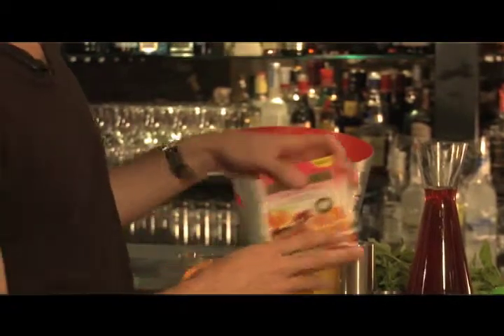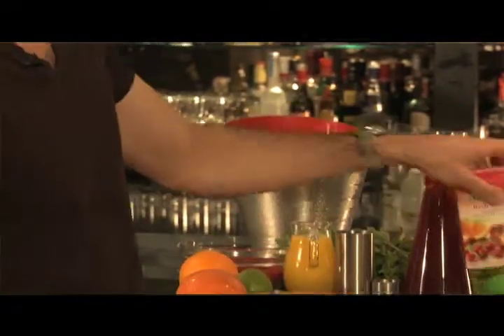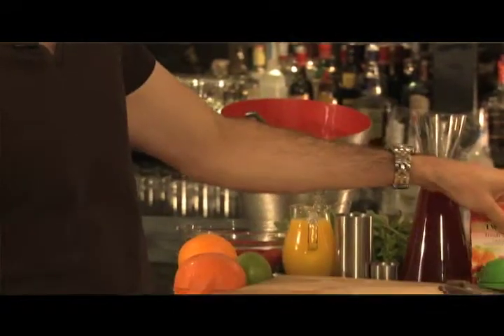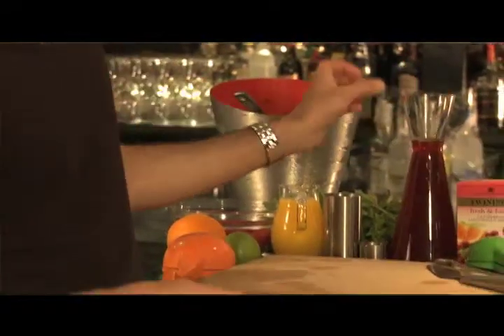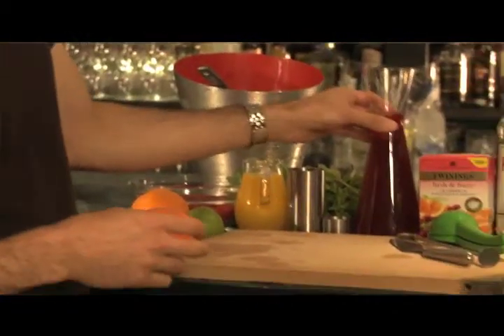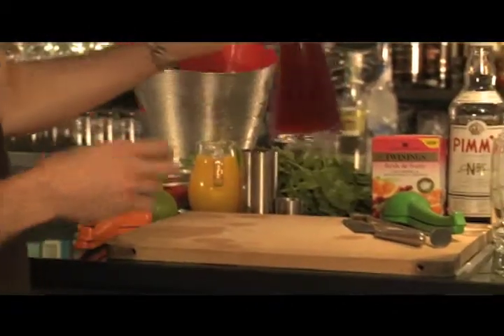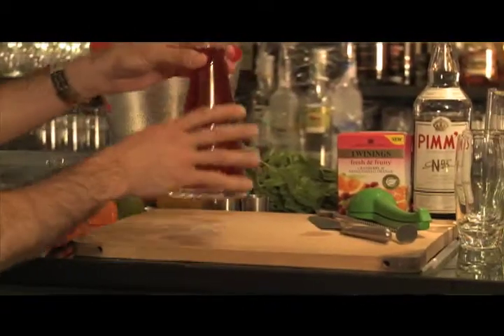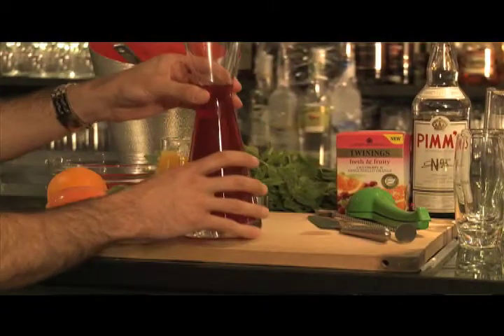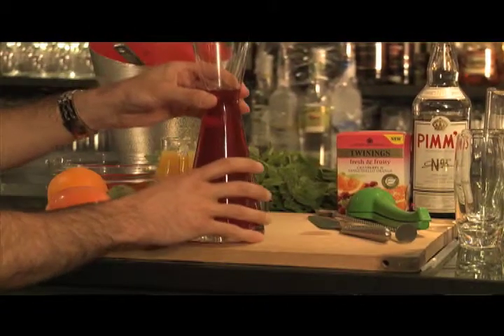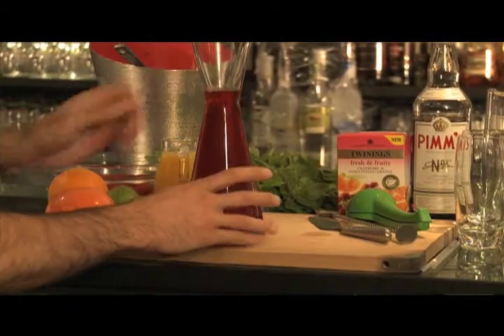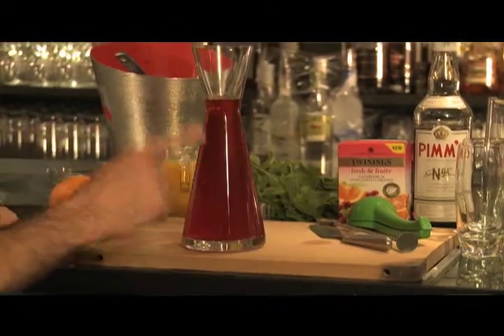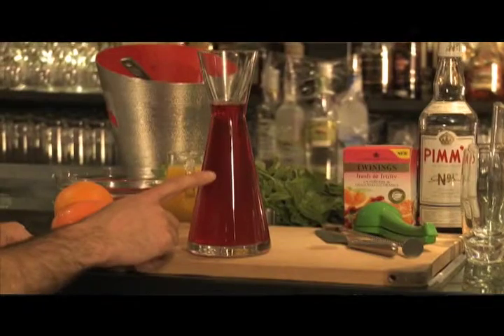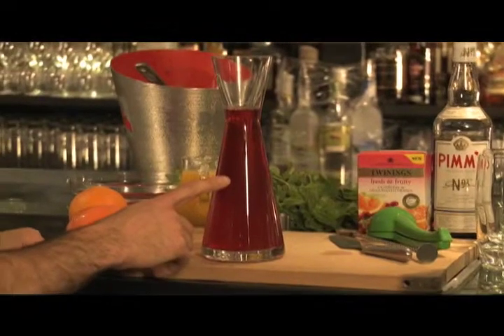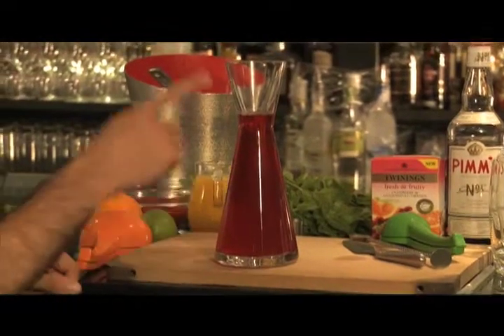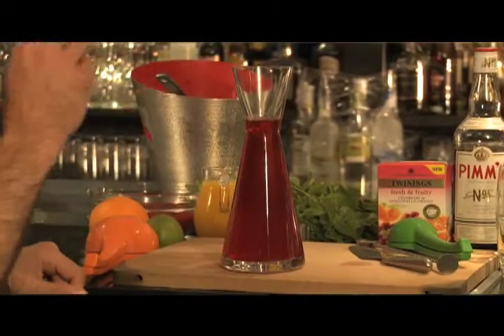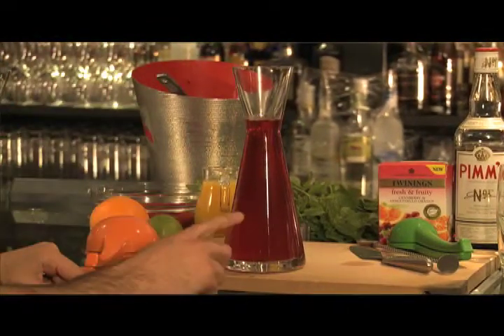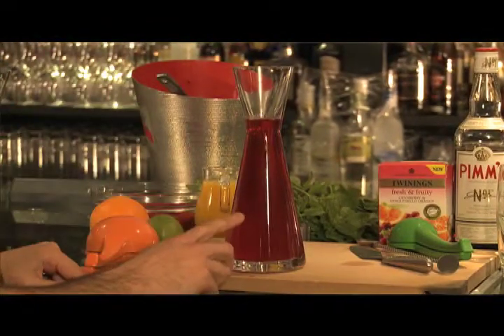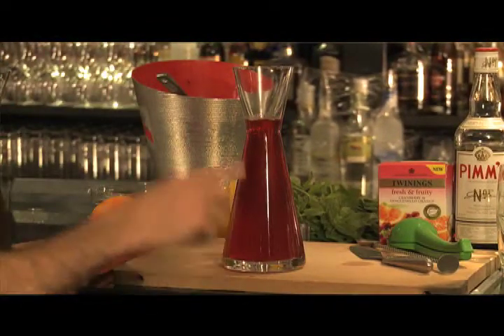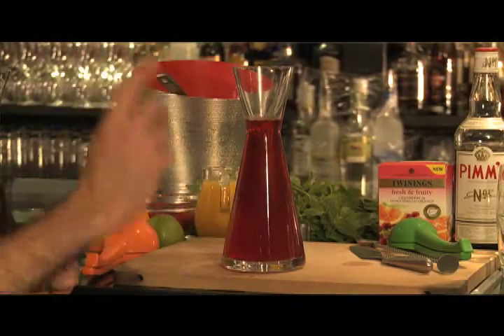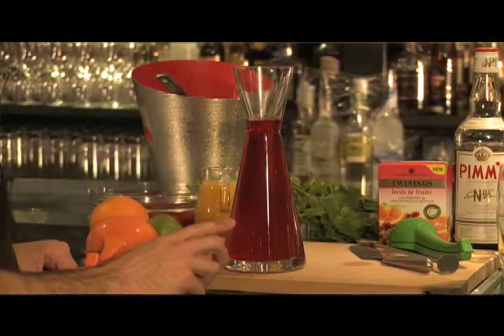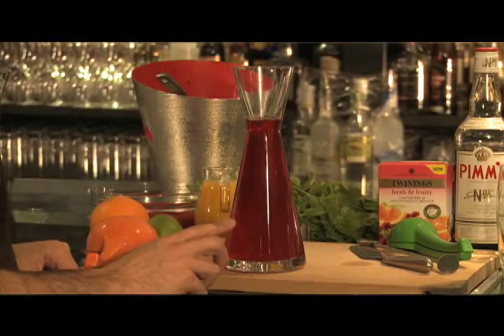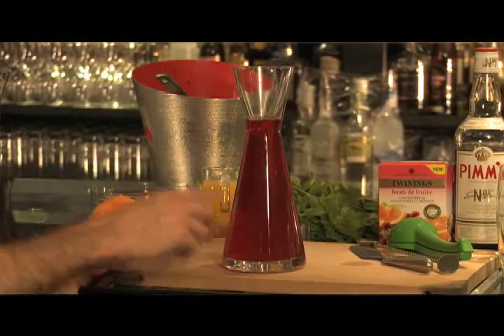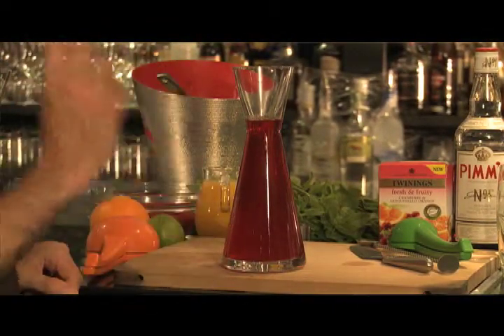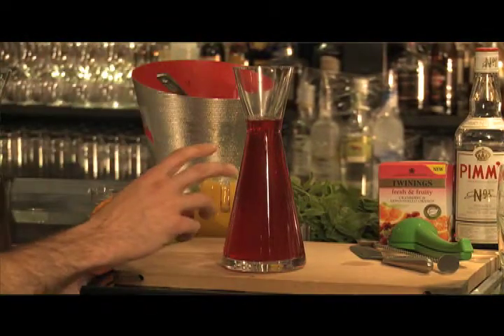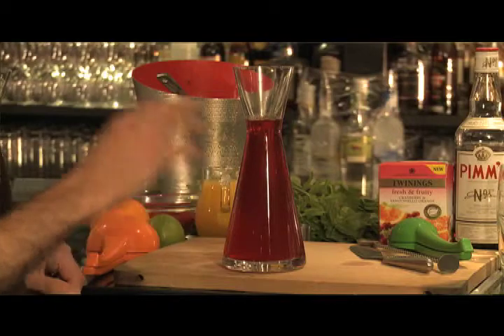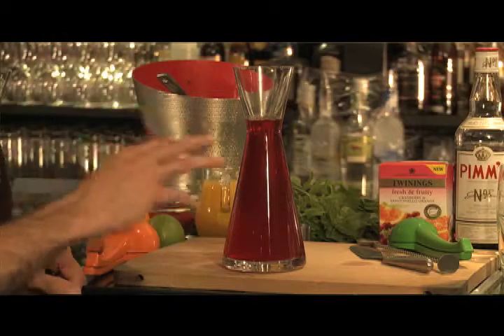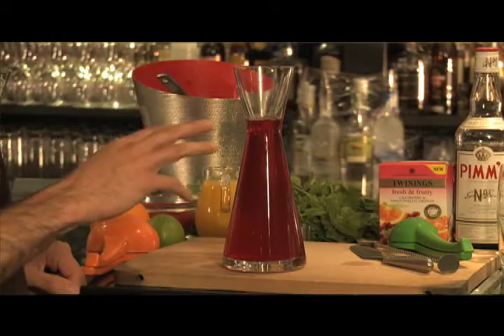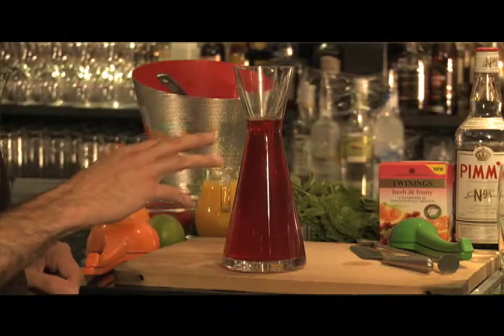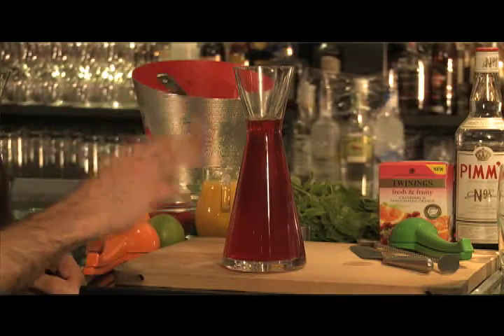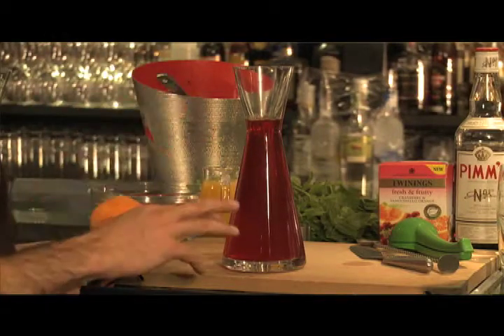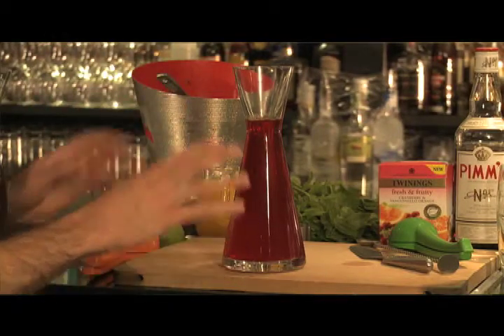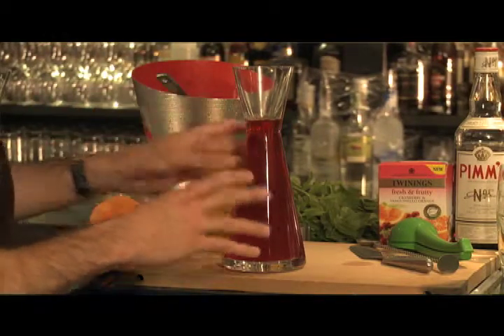What I've done is I've made some tea and cooled it down to start with. I've used two tea bags in 400 ml of boiling water with three dessert spoons of caster sugar, and just let that cool.